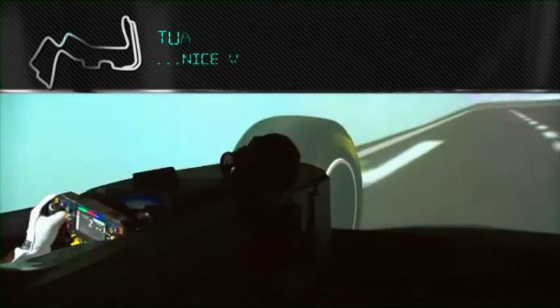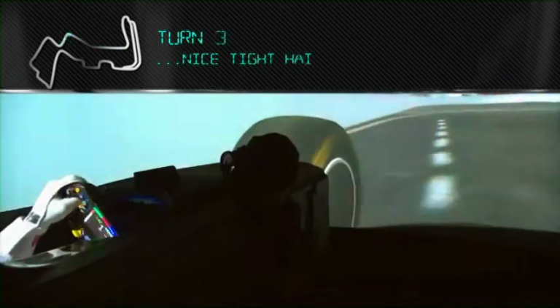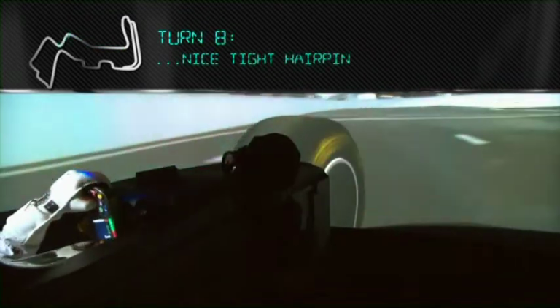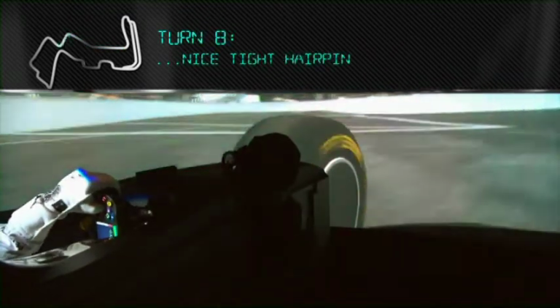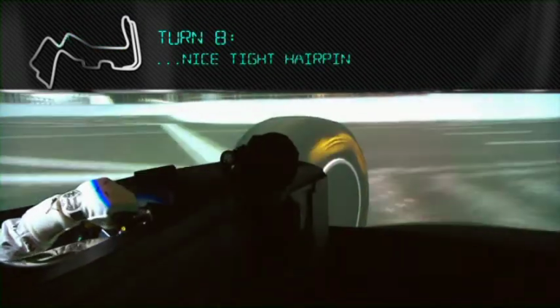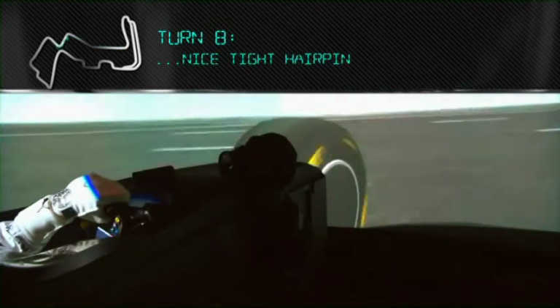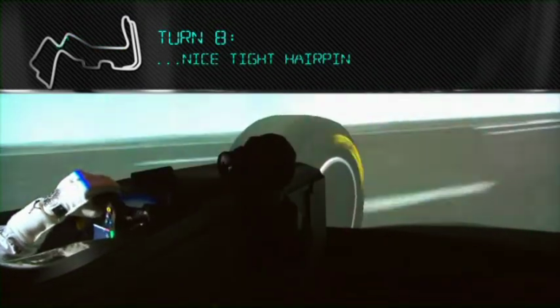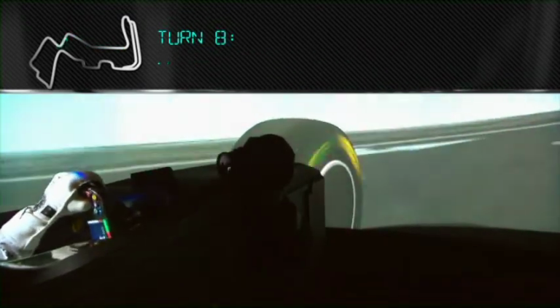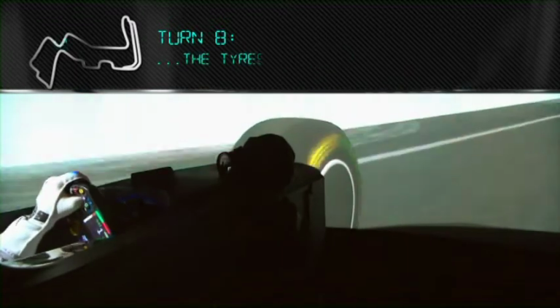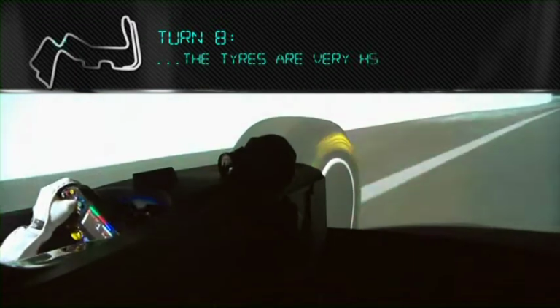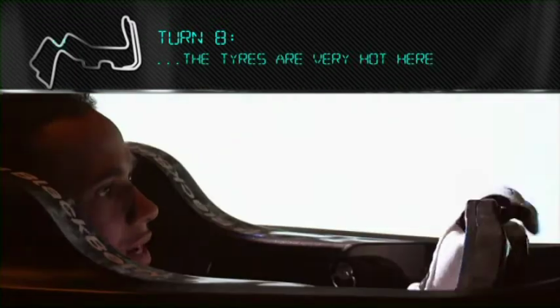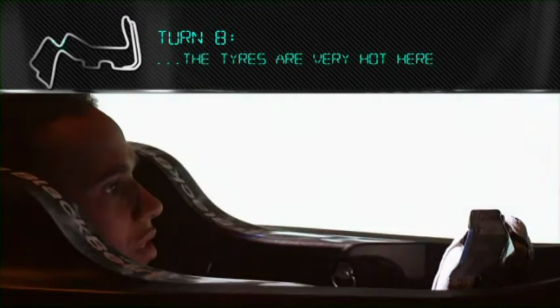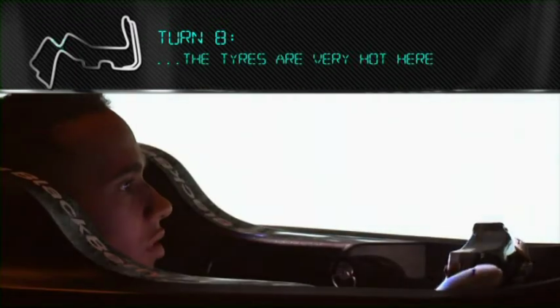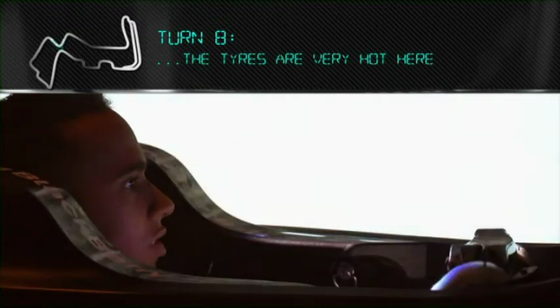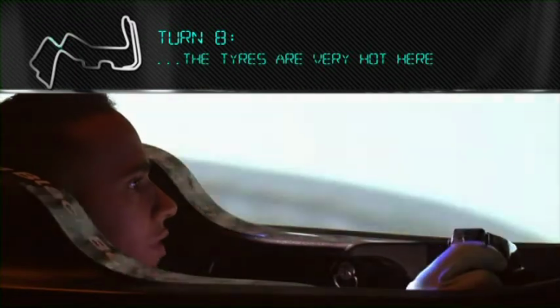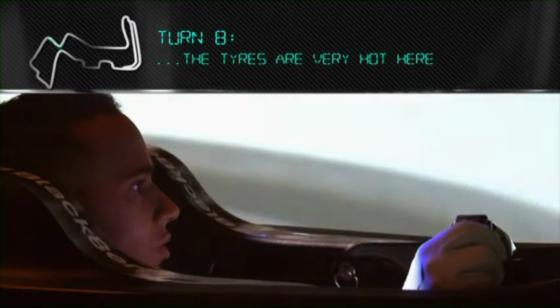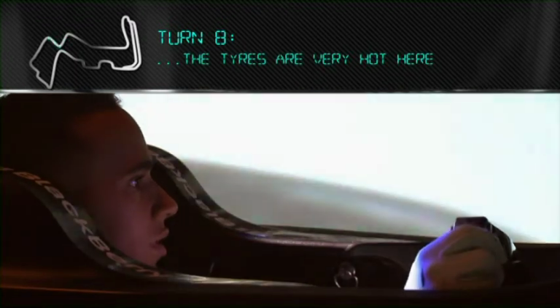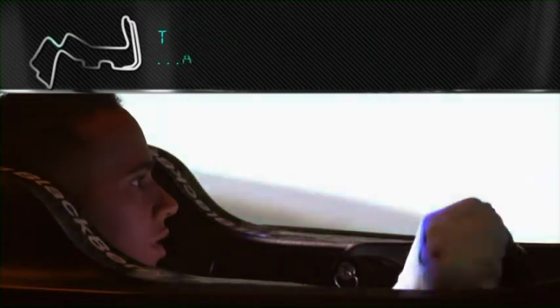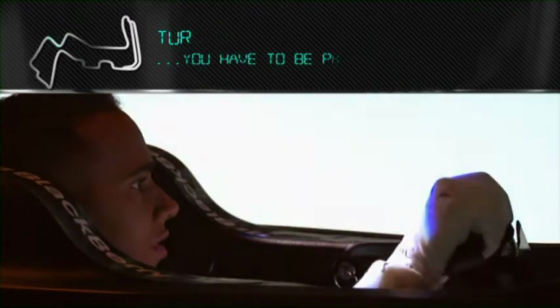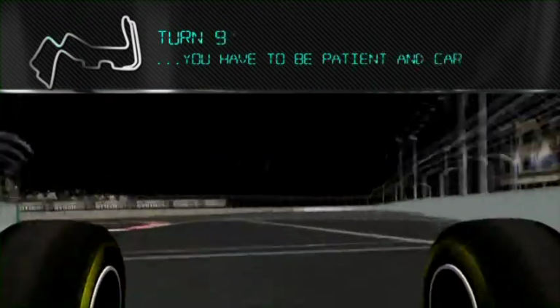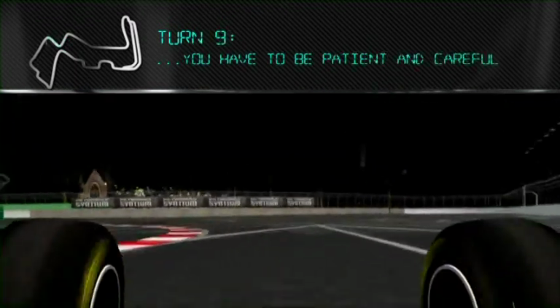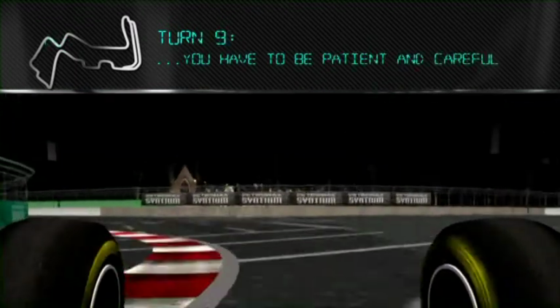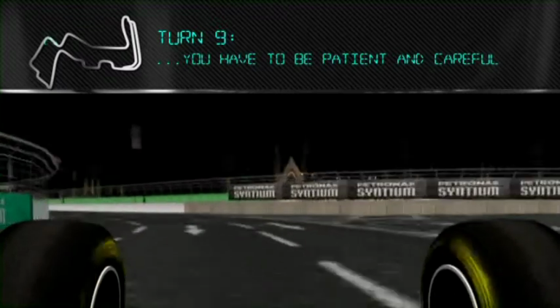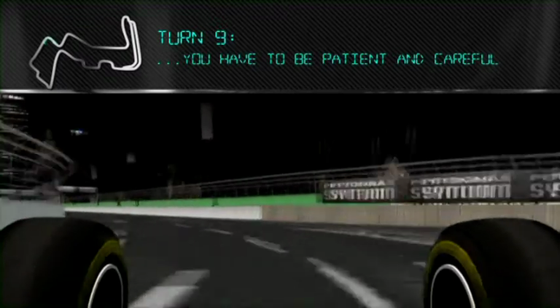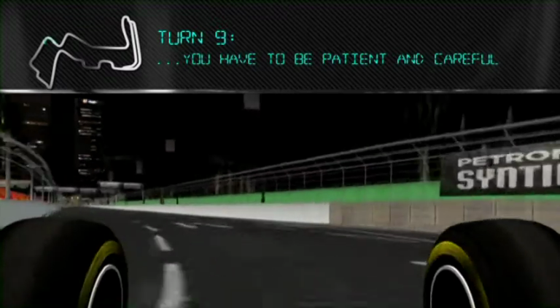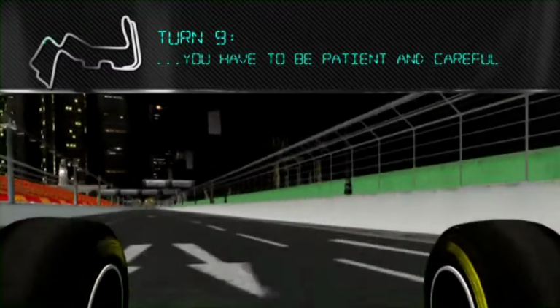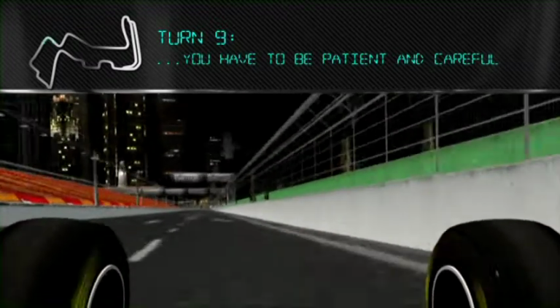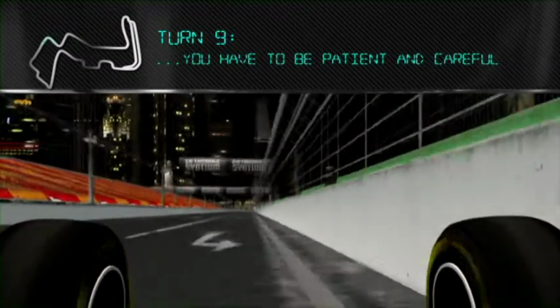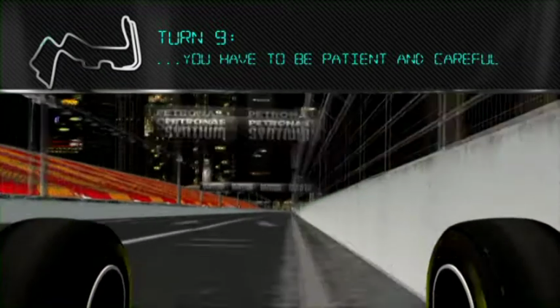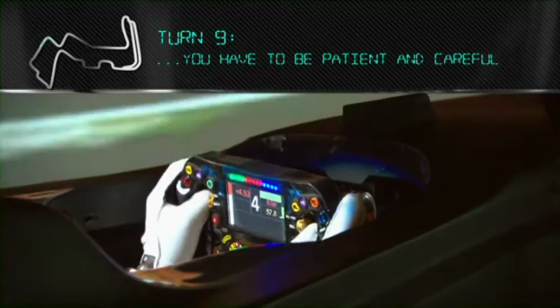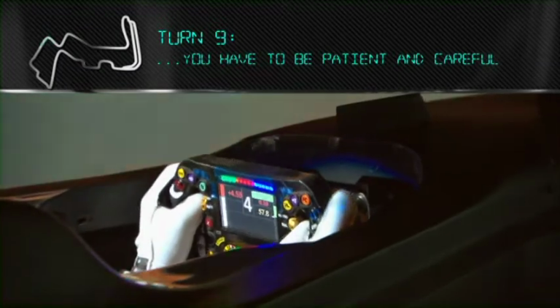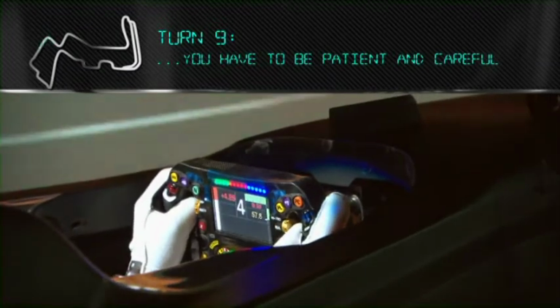Then braking for a nice tight hairpin. At this point your tyres are really hot, so traction is very difficult. This corner is all about being patient, being careful. The exit's so easy to have an oversteer moment.